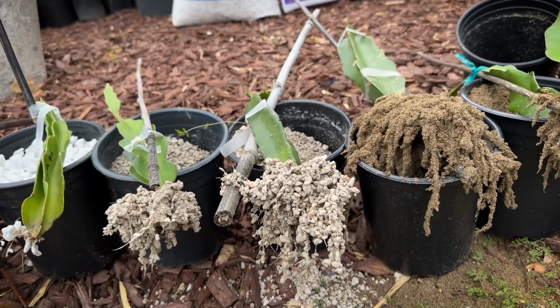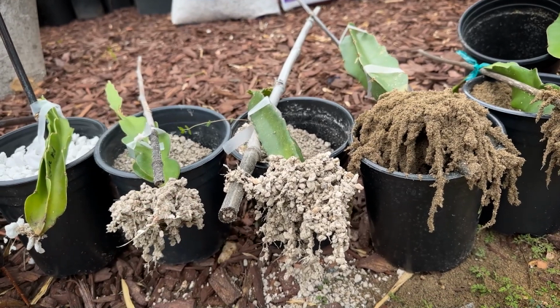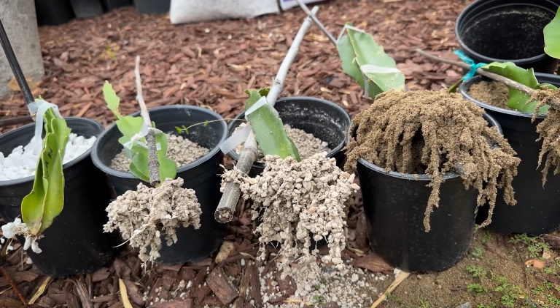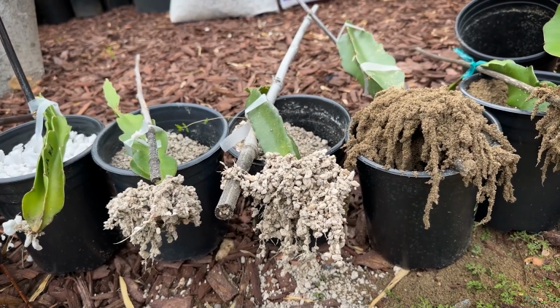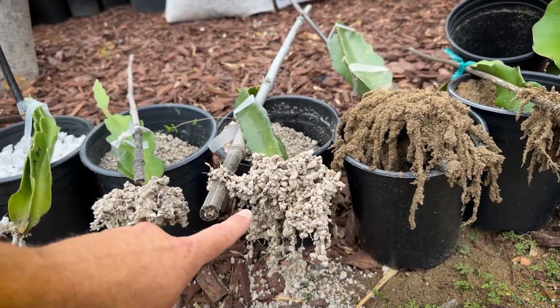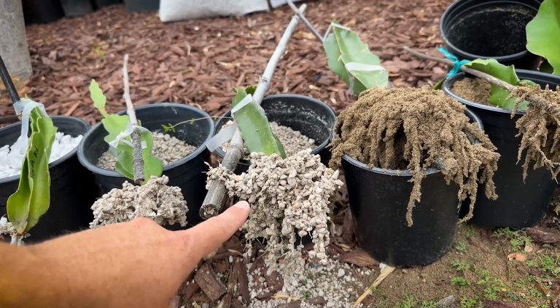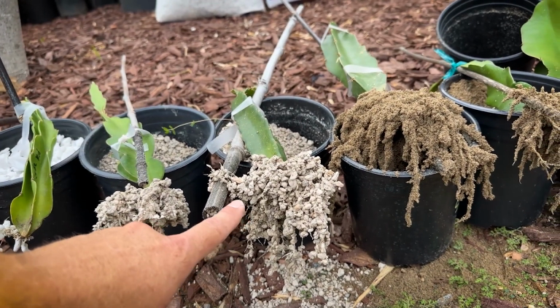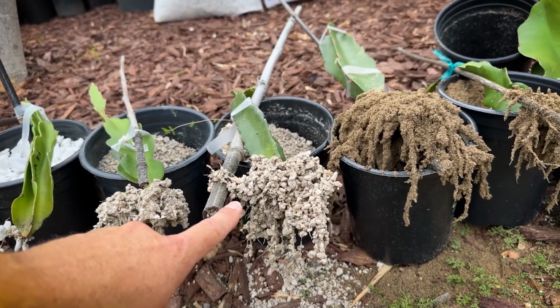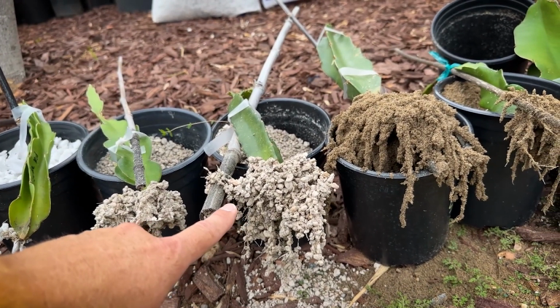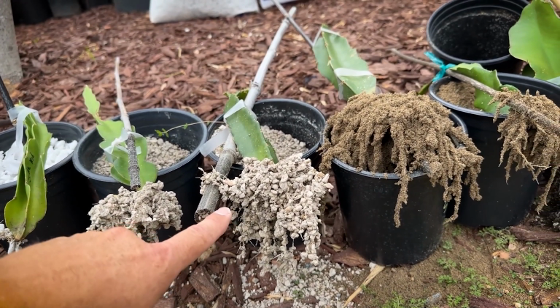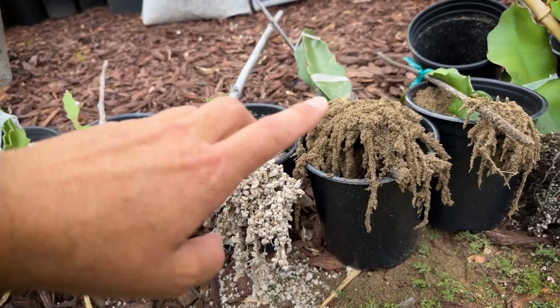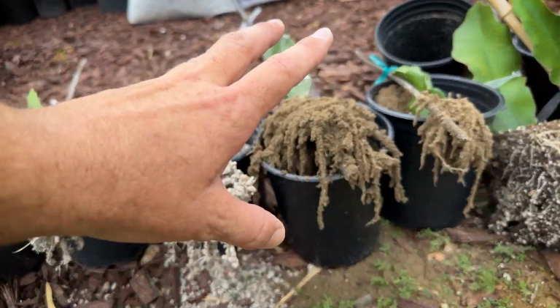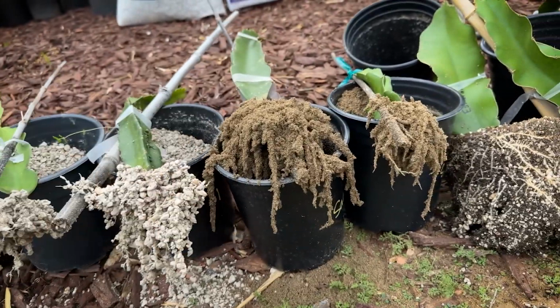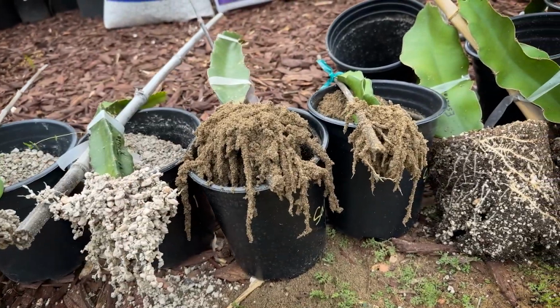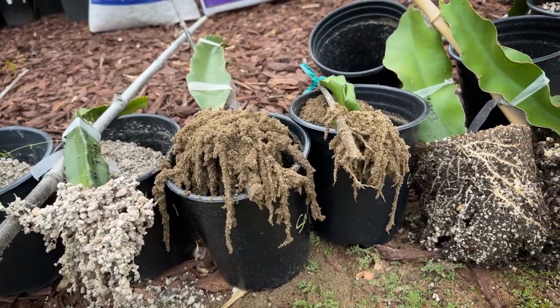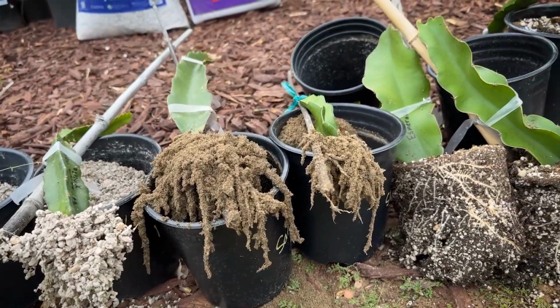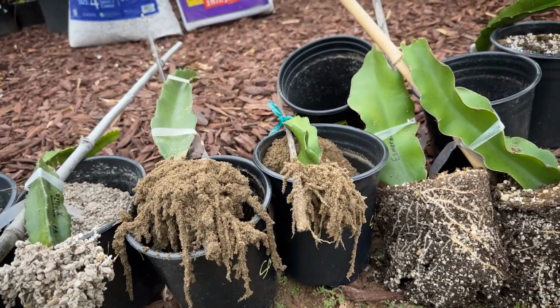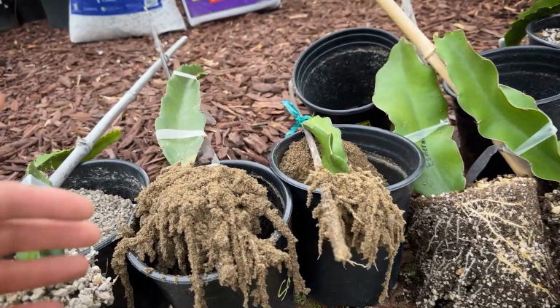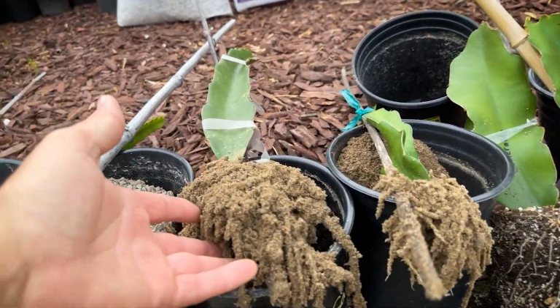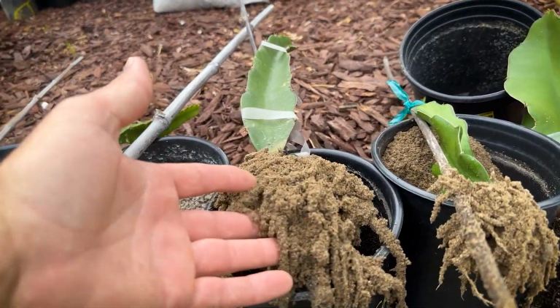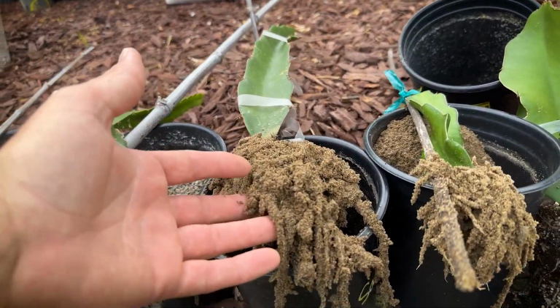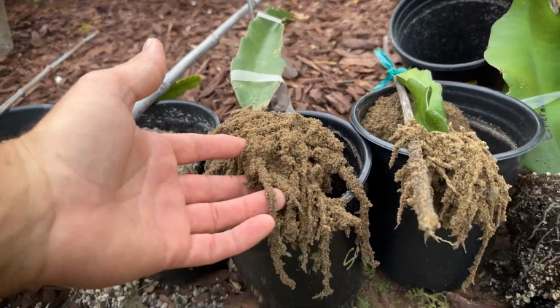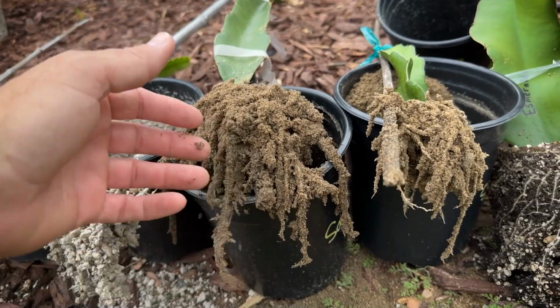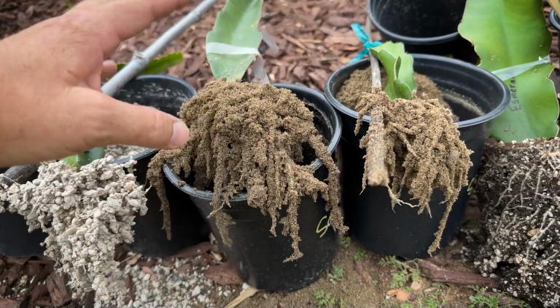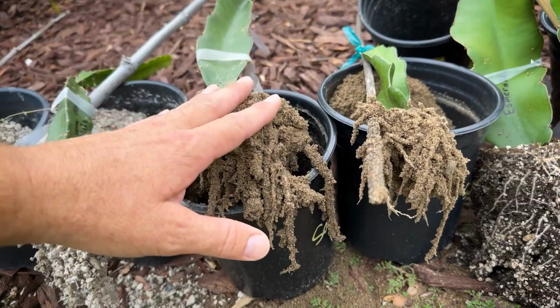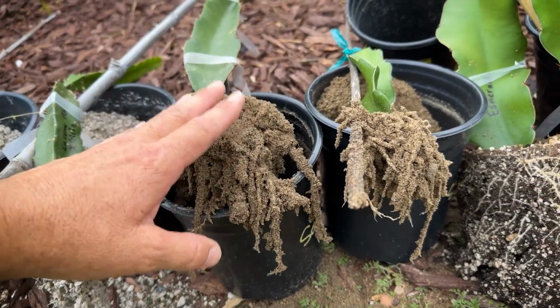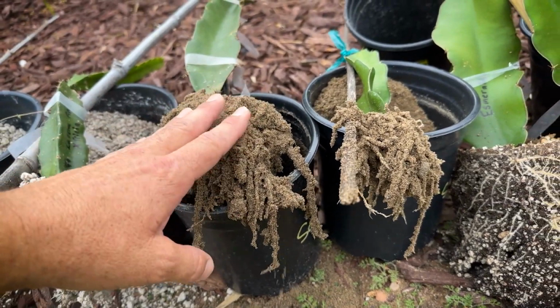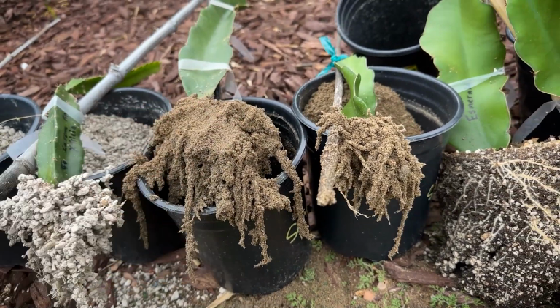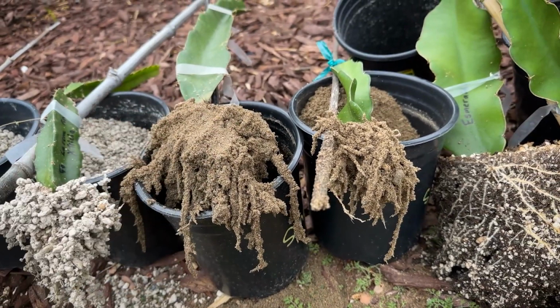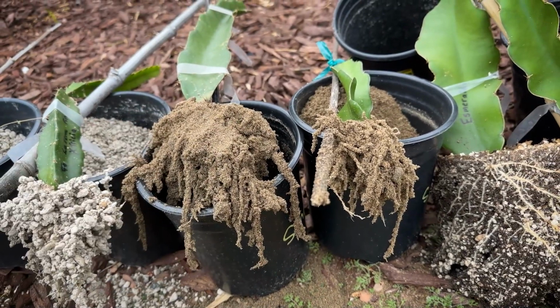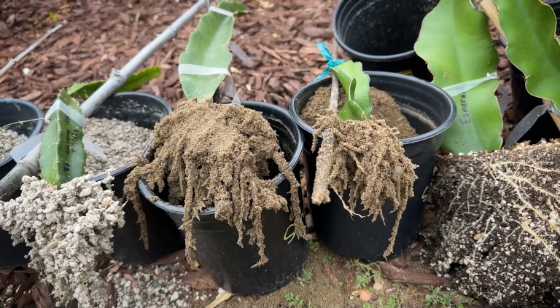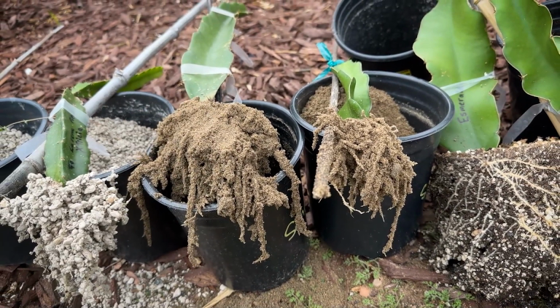Pumice did better than perlite — you could see that especially on this Trisha hybrid. And even better was pure sand. Sand had really well-developed roots. So if you want to do it cheap, pure sand is not a problem — it worked really well.